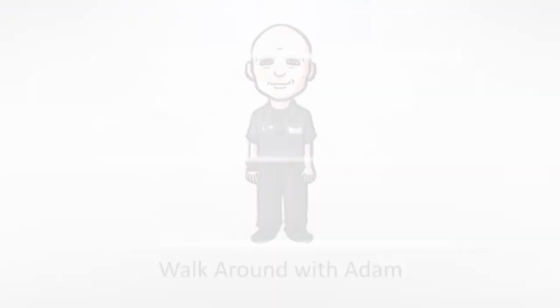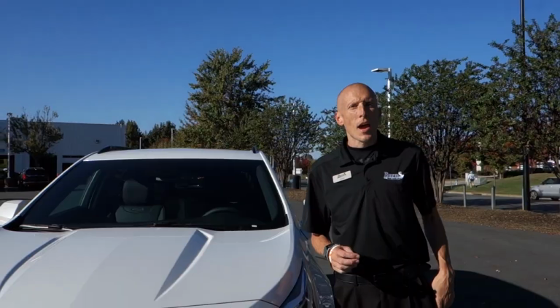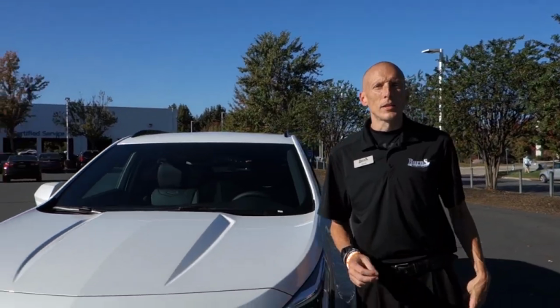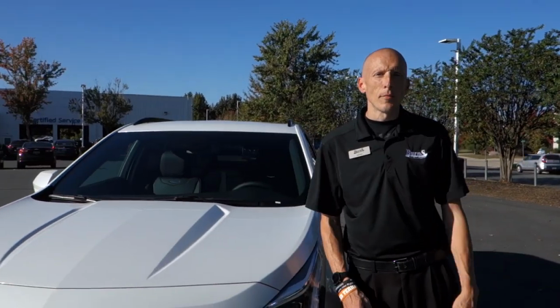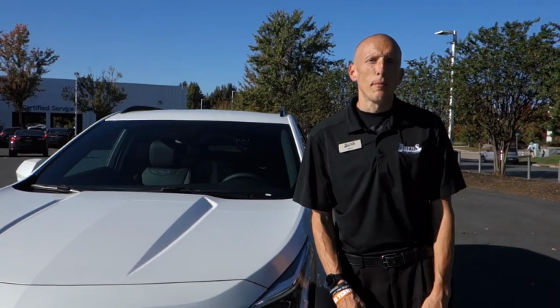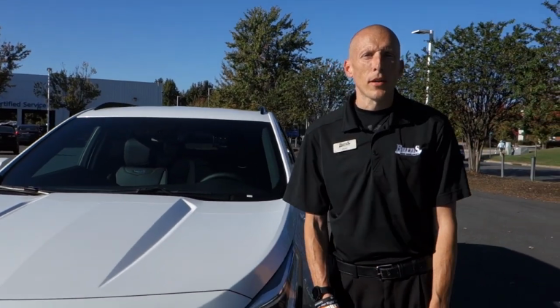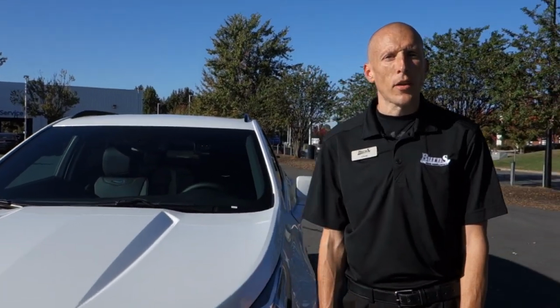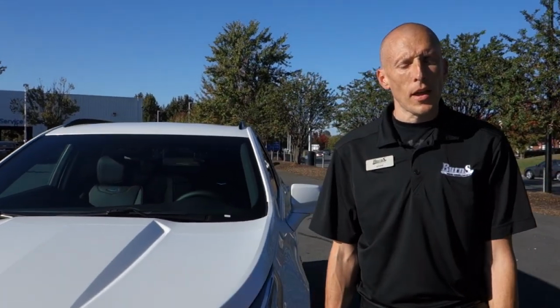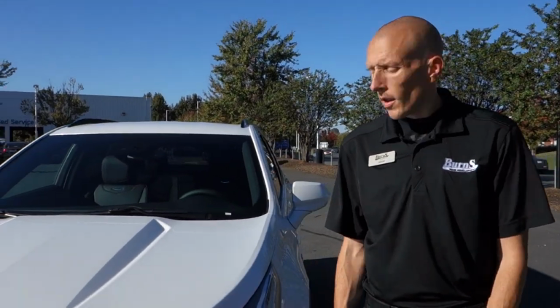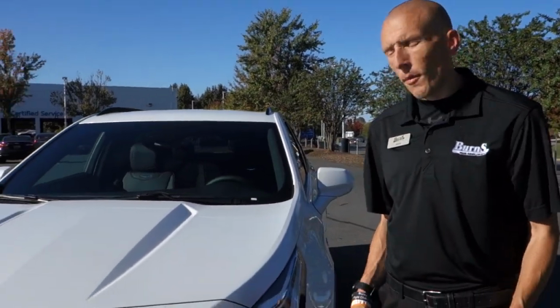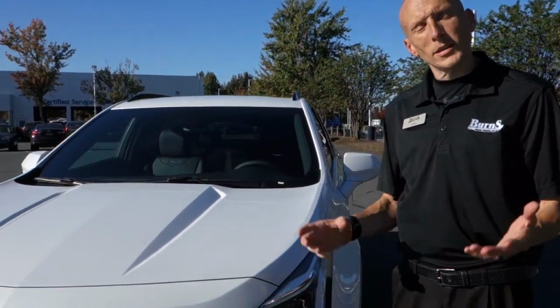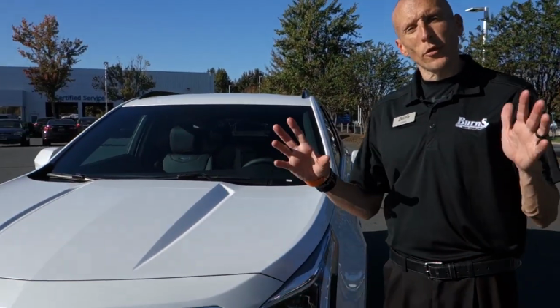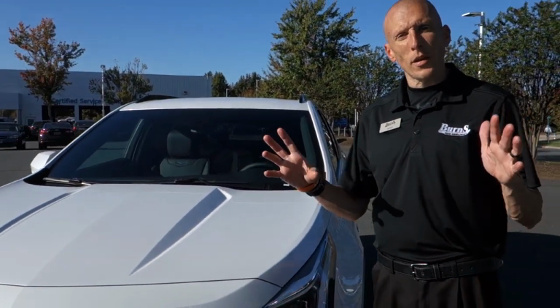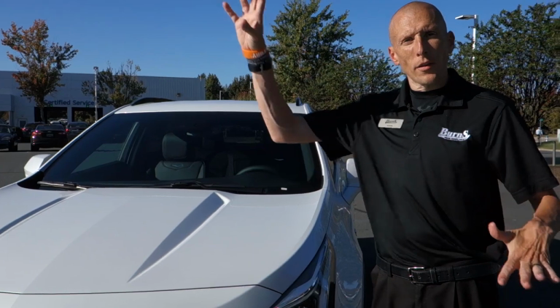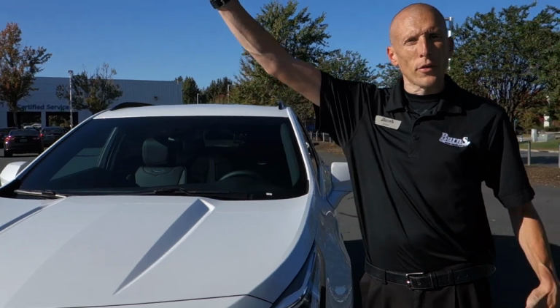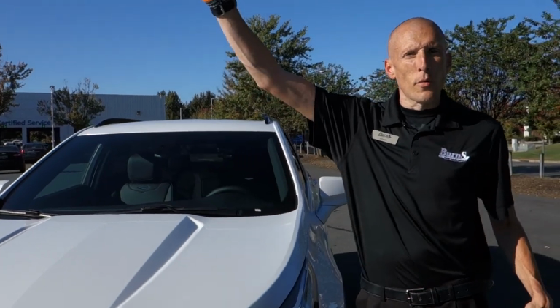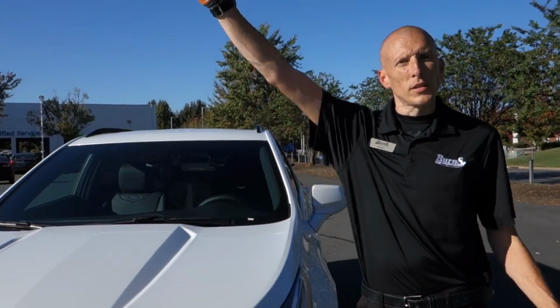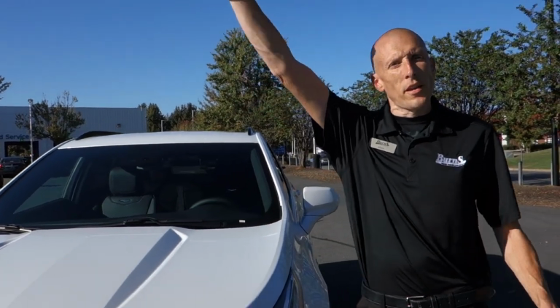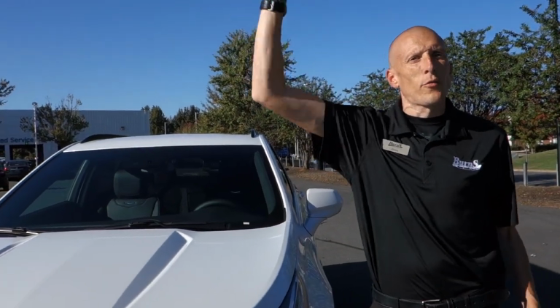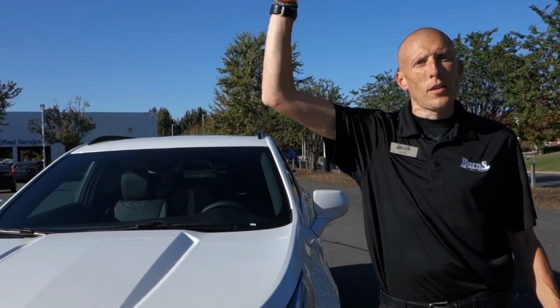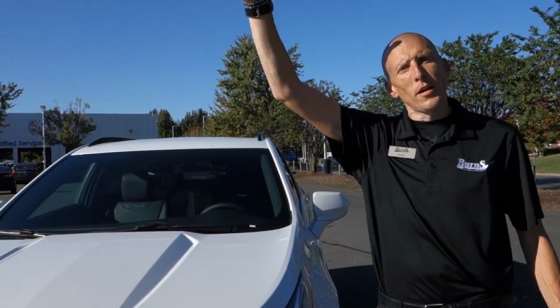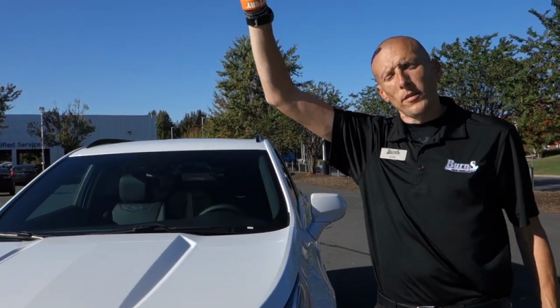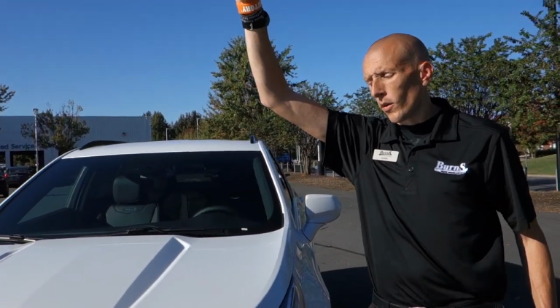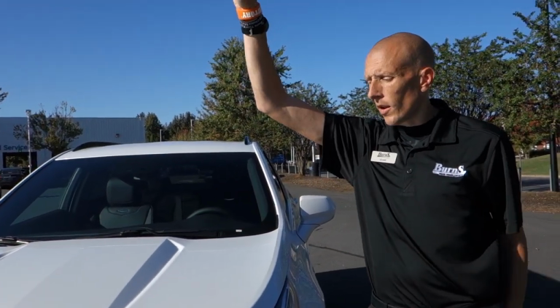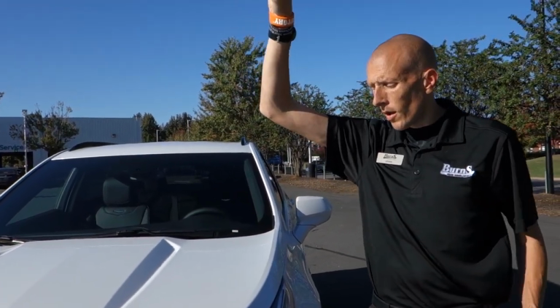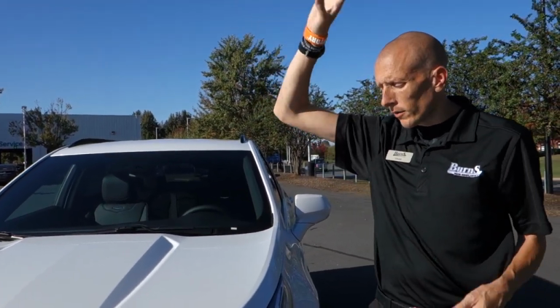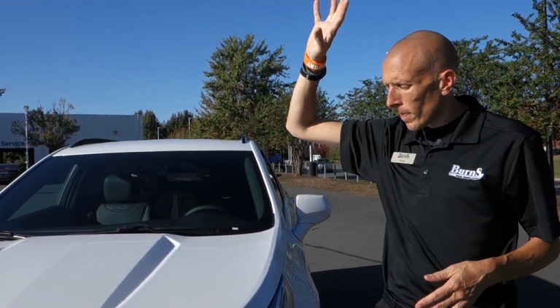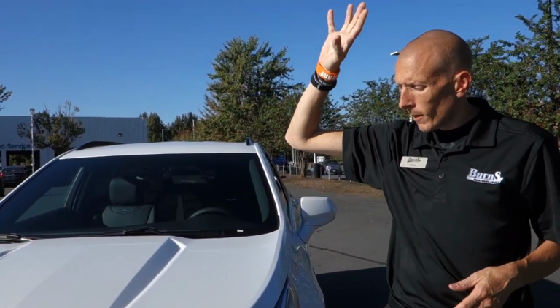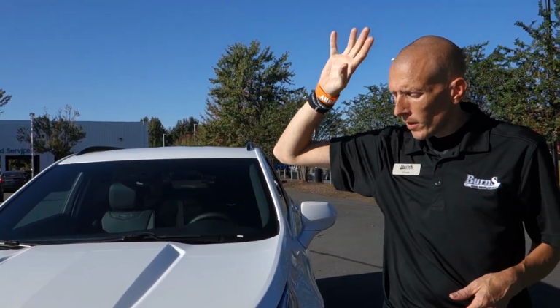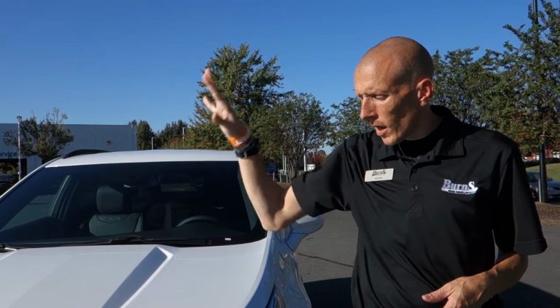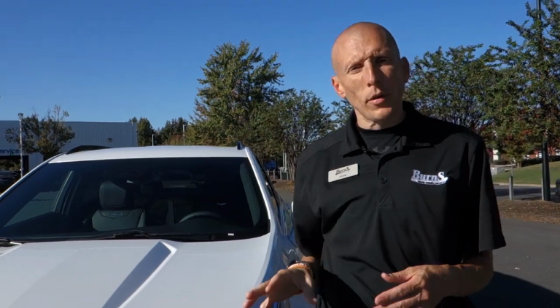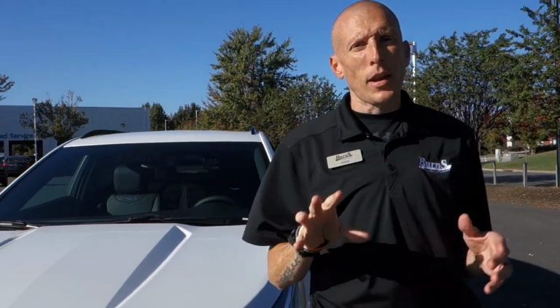Hey guys, this is Adam Burns Cadillac Chevrolet. I apologize for the squinting eyes — the sun is right there in my eyes — but today we're going to be looking at a 2019 Cadillac XT4.